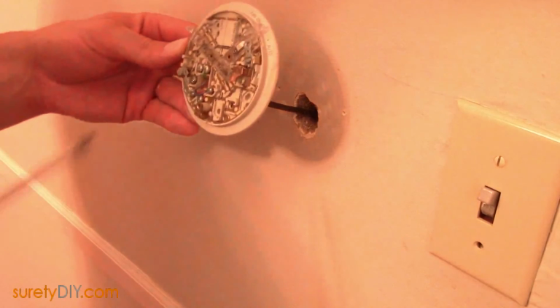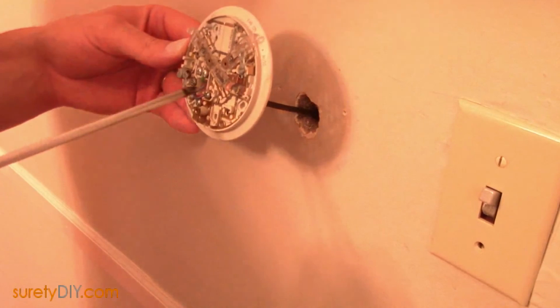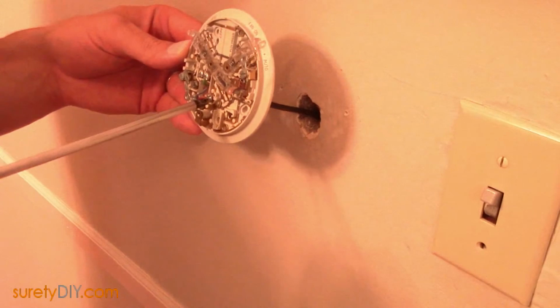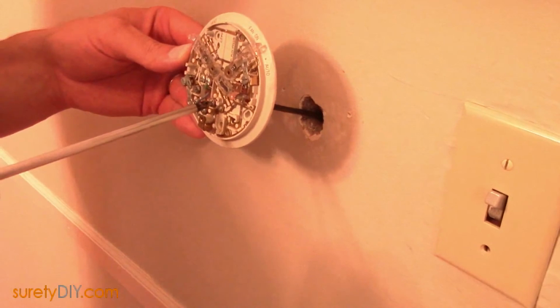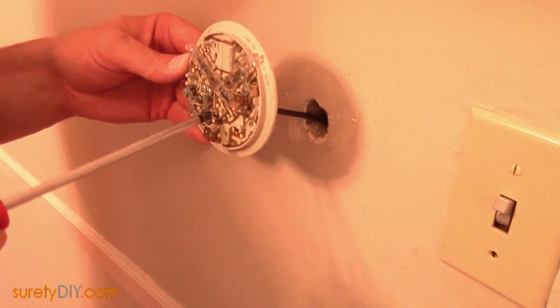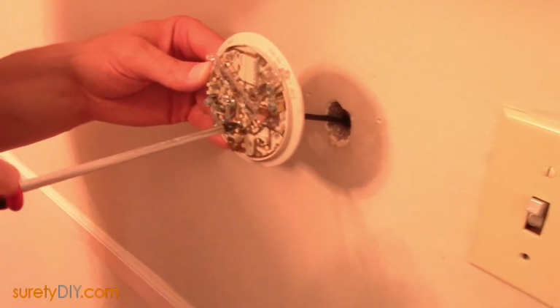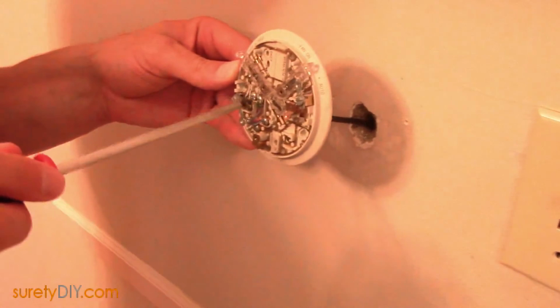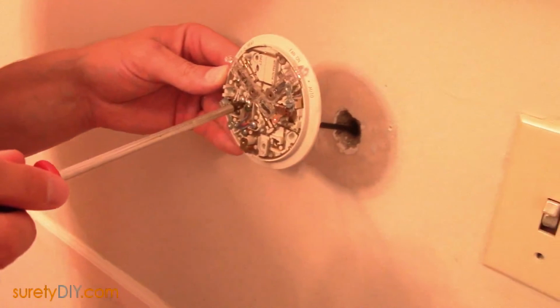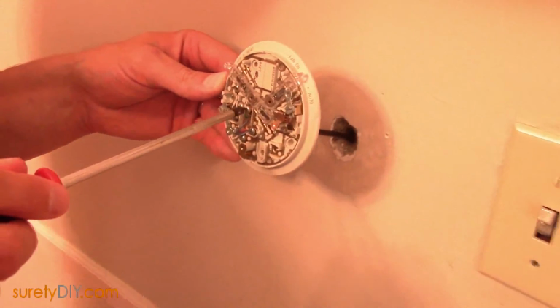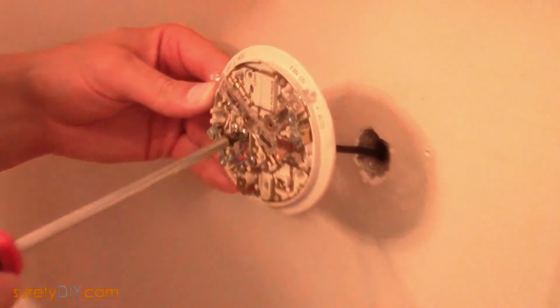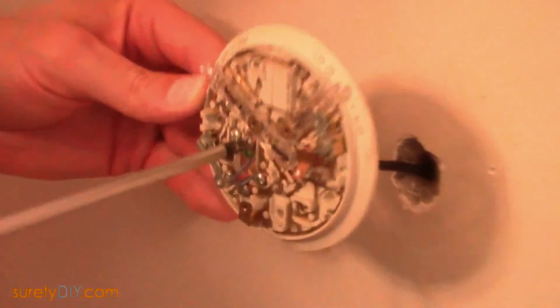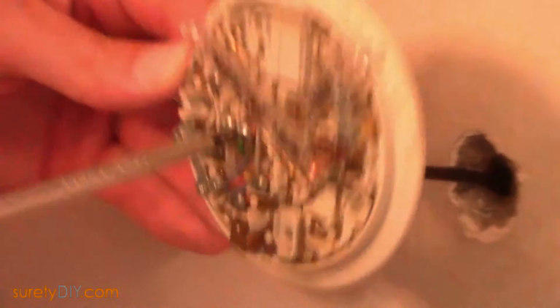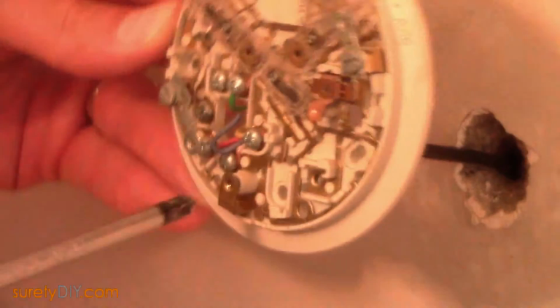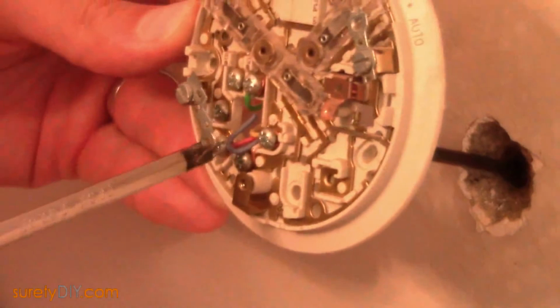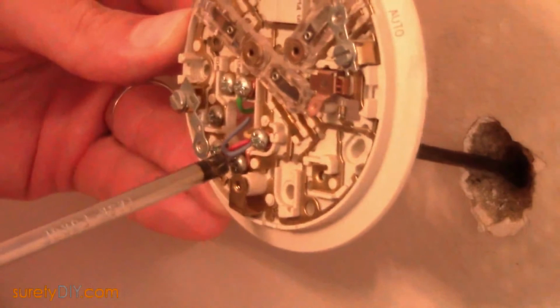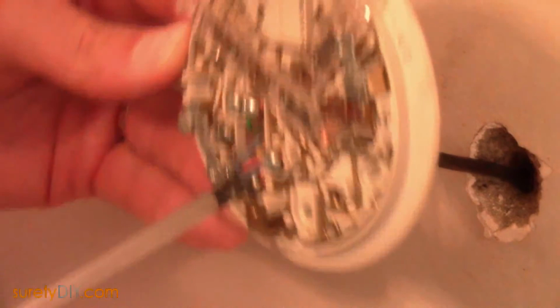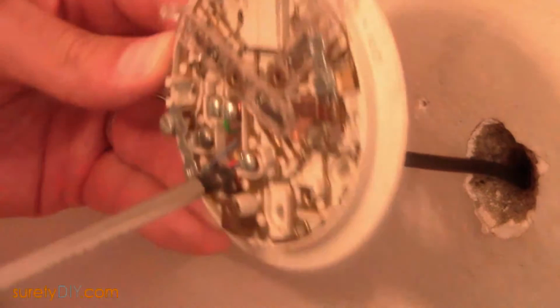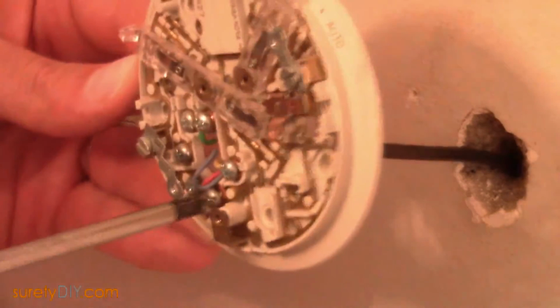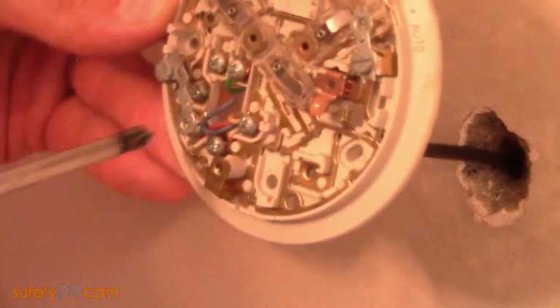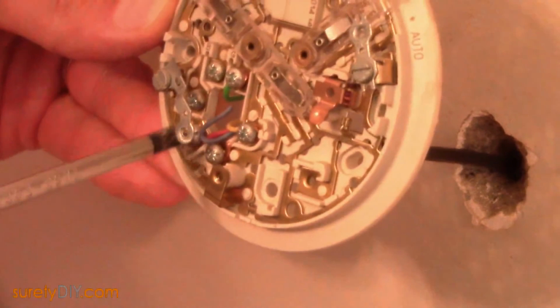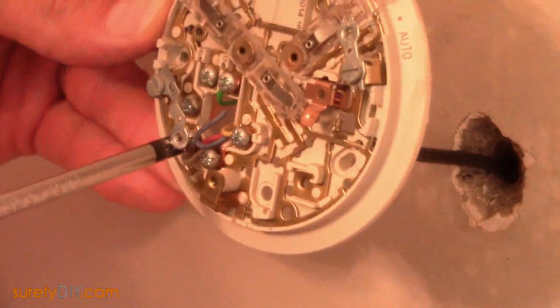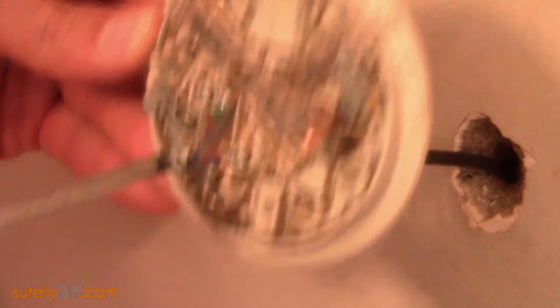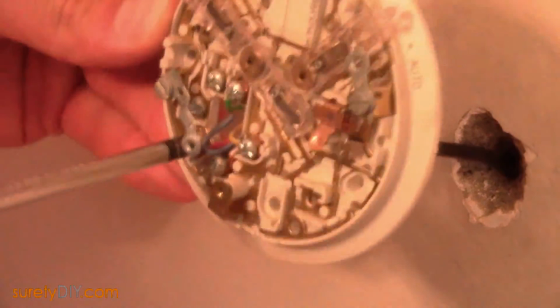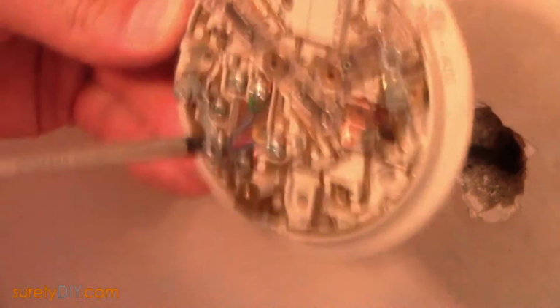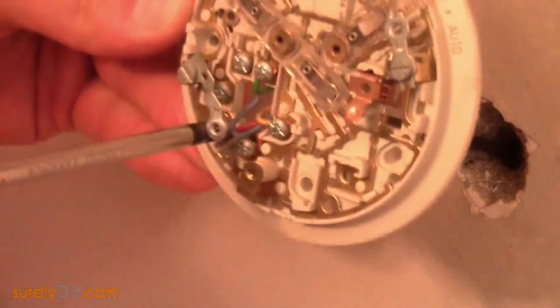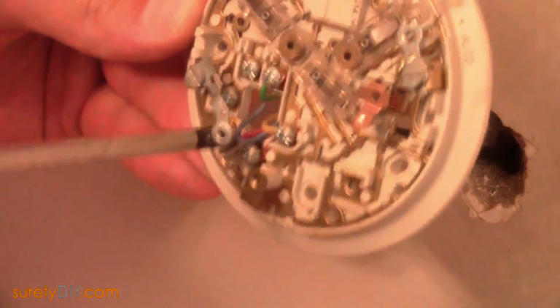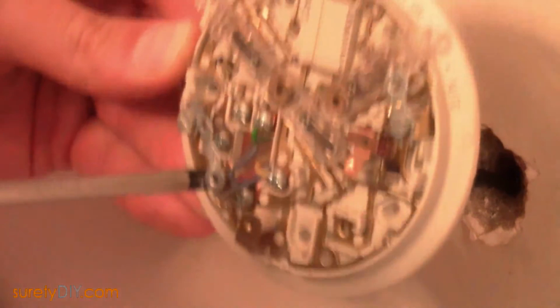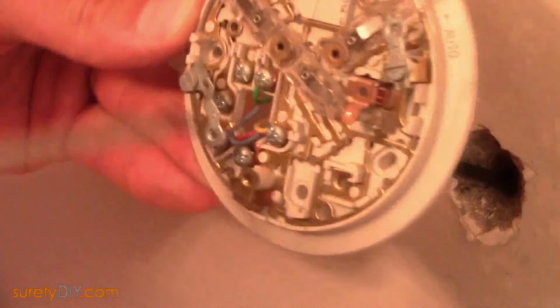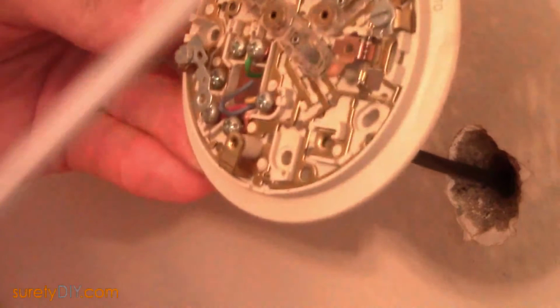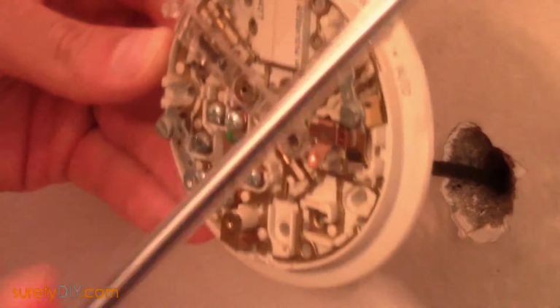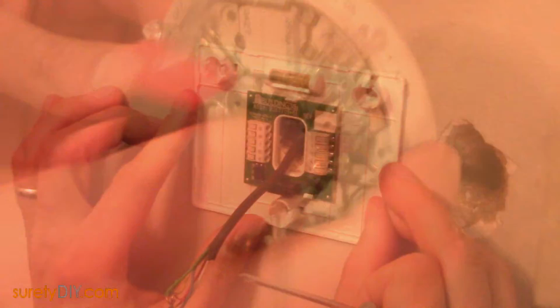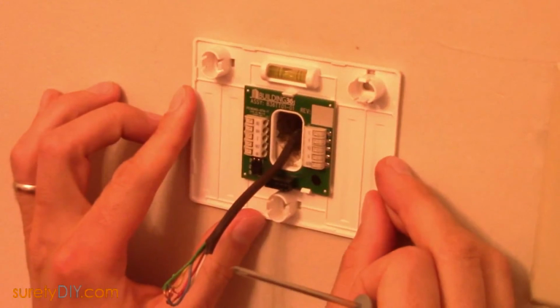Next you'll want to remove your existing thermostat and take care not to lose the cable inside the wall. Make a note of which colored cables are going into which terminals on your existing thermostat and/or directly label the conductors.